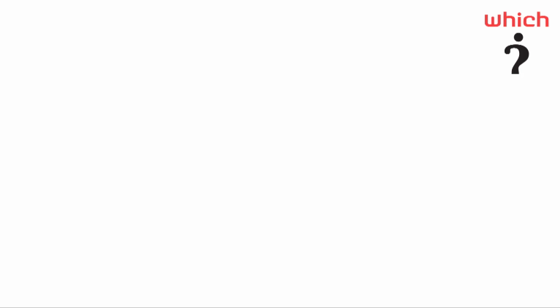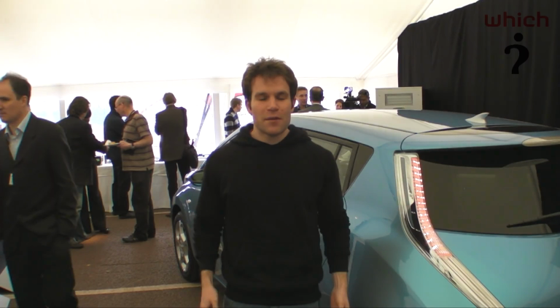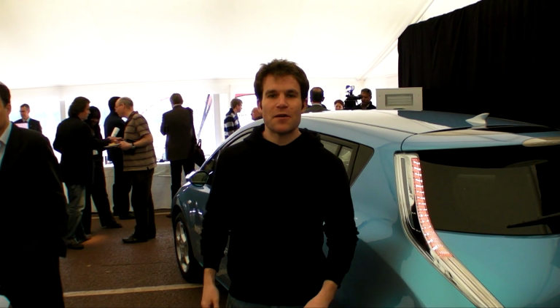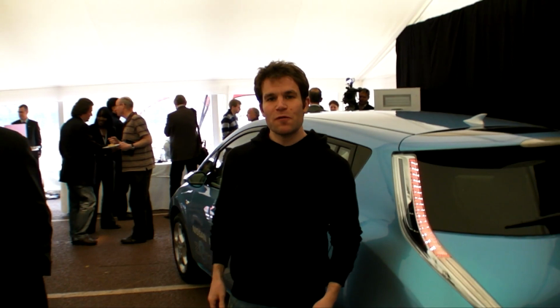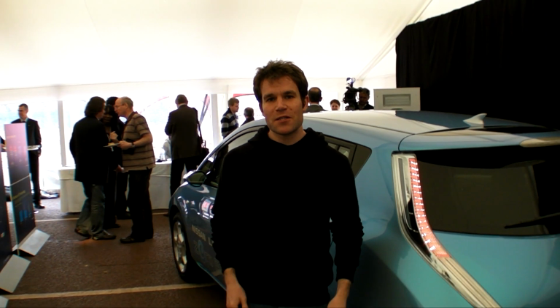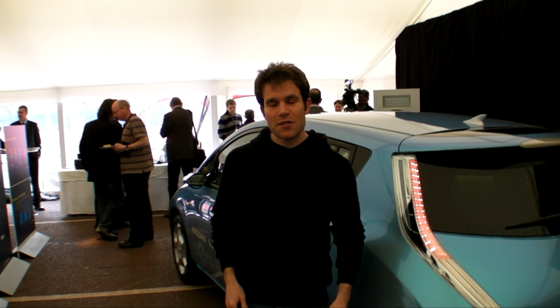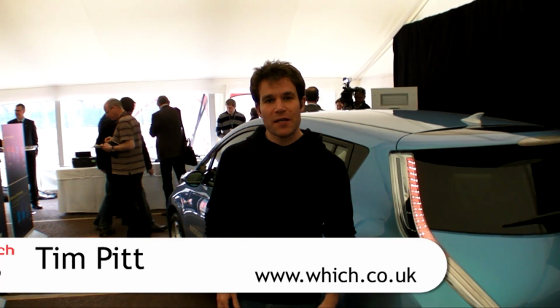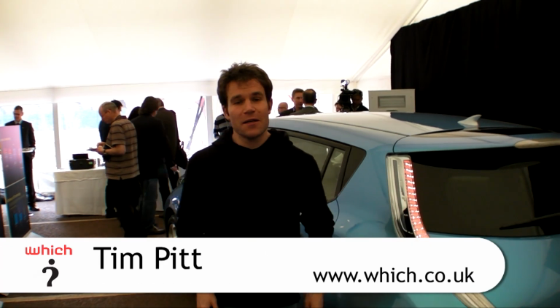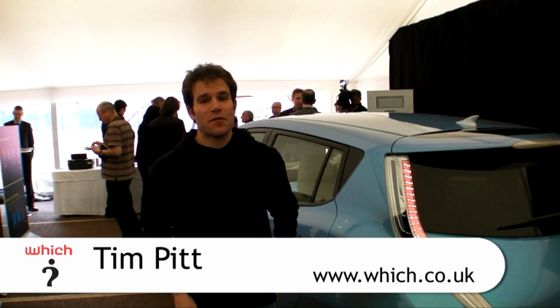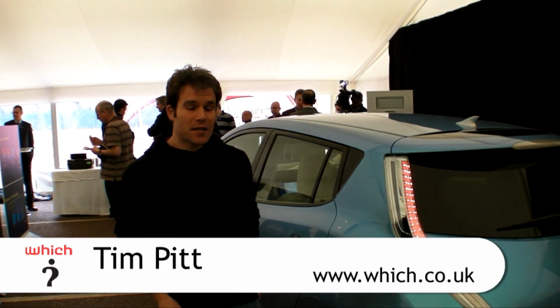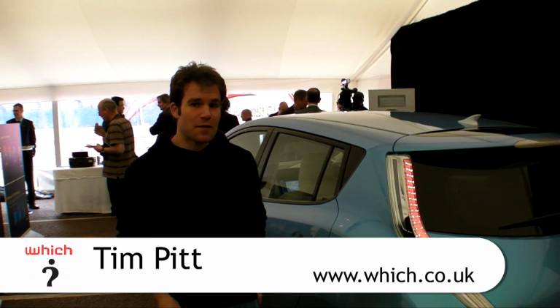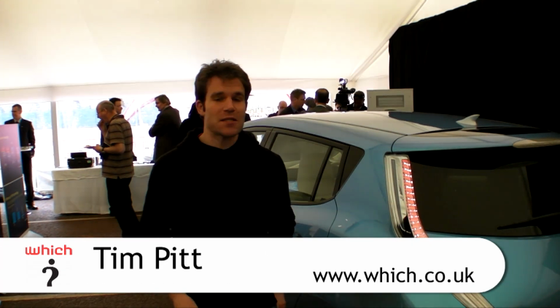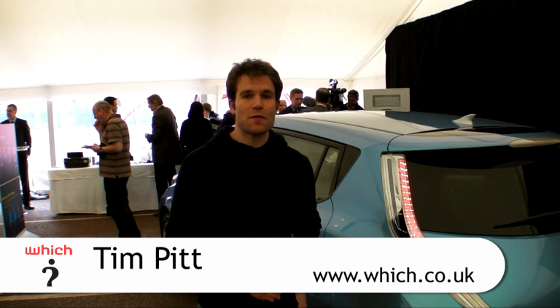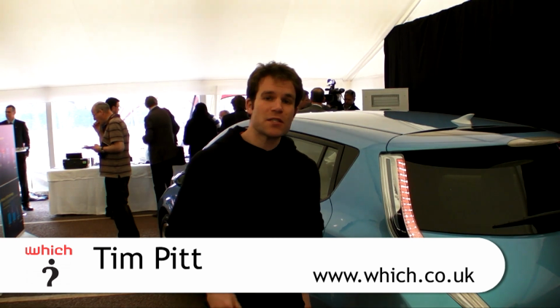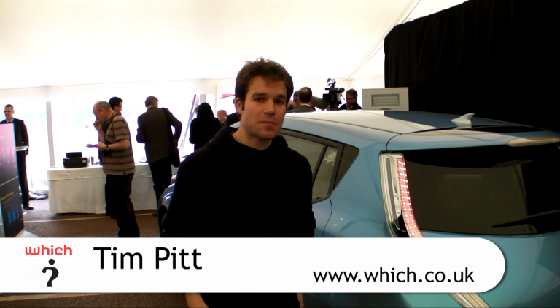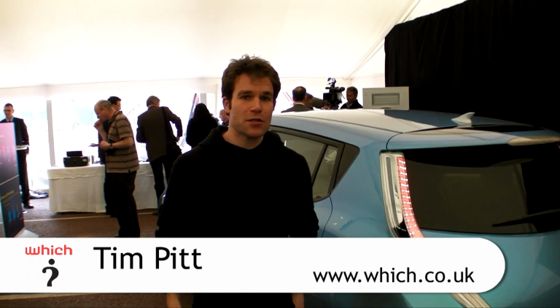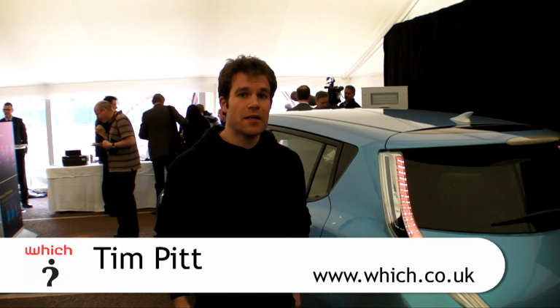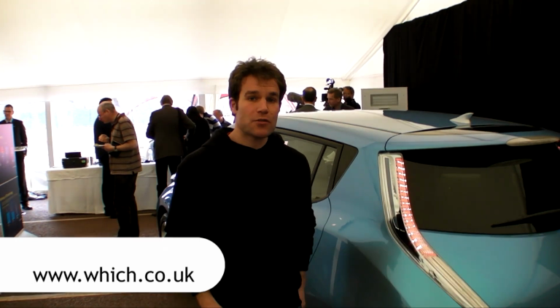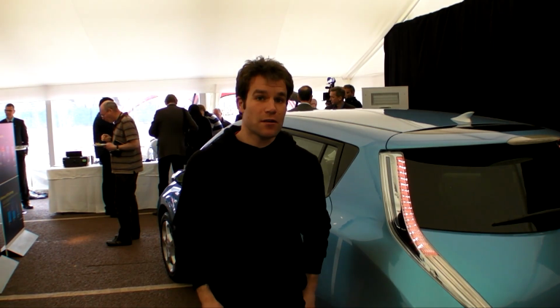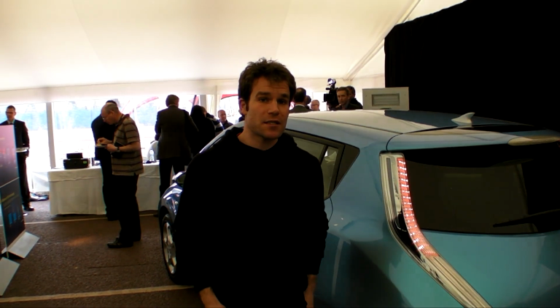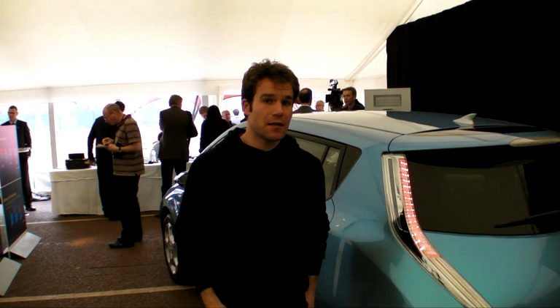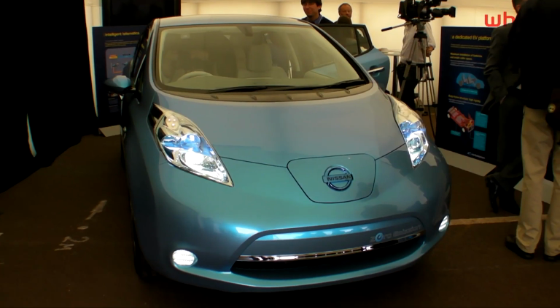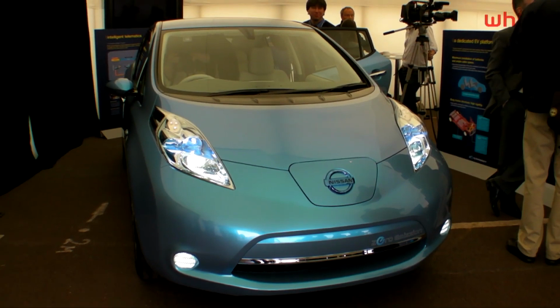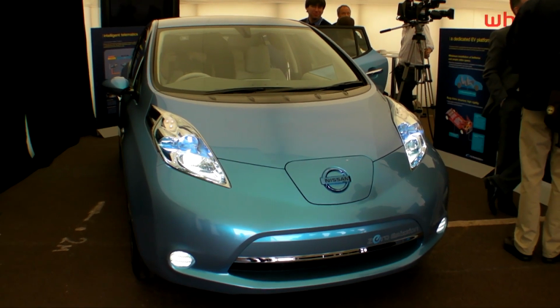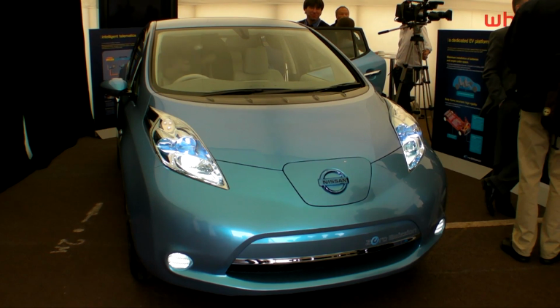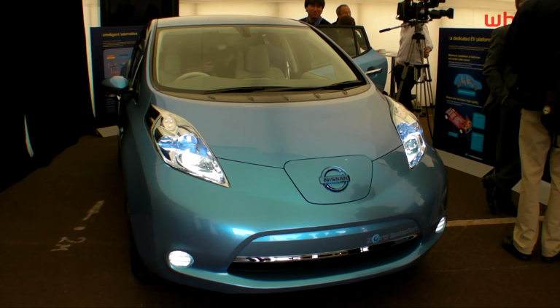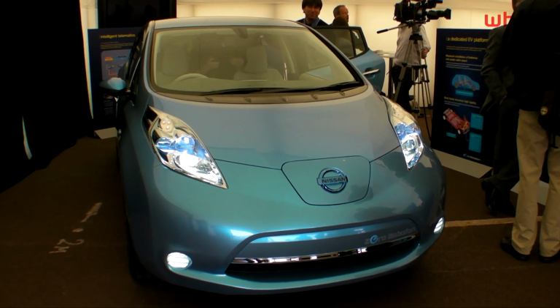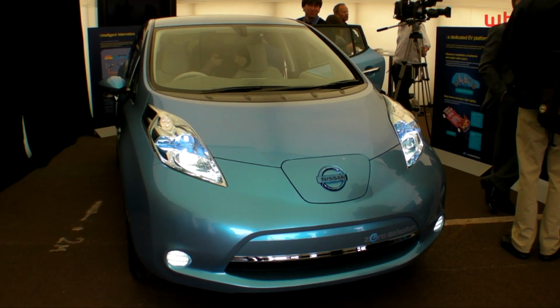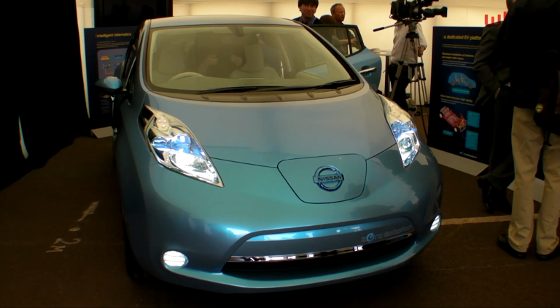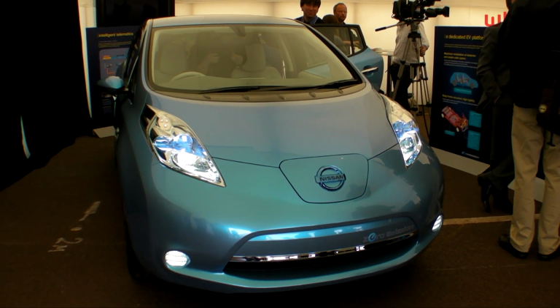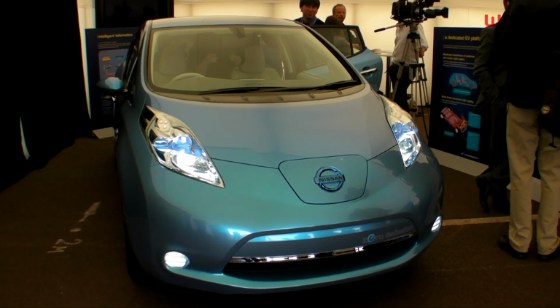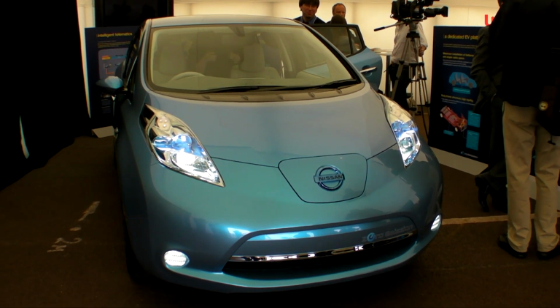We're here in Canary Wharf for the exclusive unveiling of the Nissan LEAF. This is going to be the first mass production electric car, says Nissan. The LEAF could be the most realistic option yet if you want to cut your motoring emissions to zero.